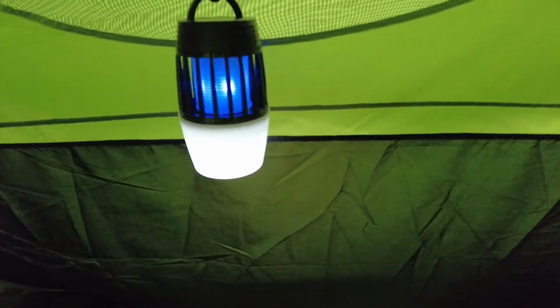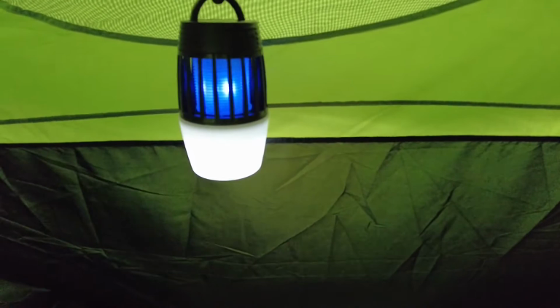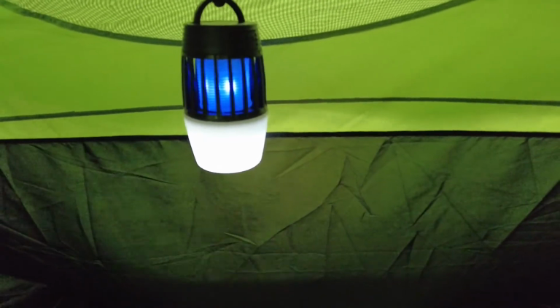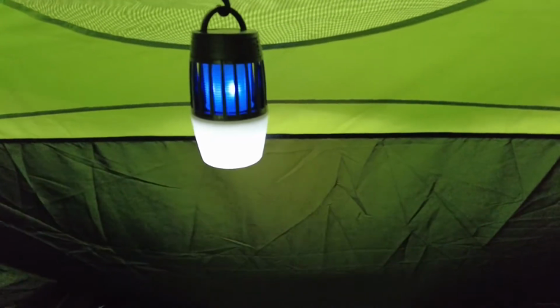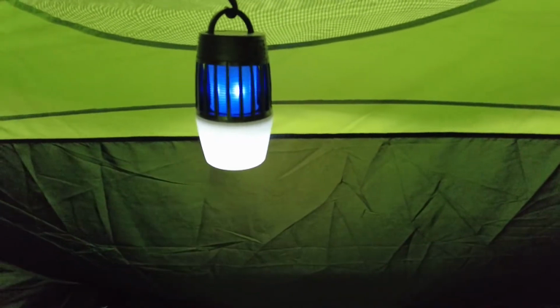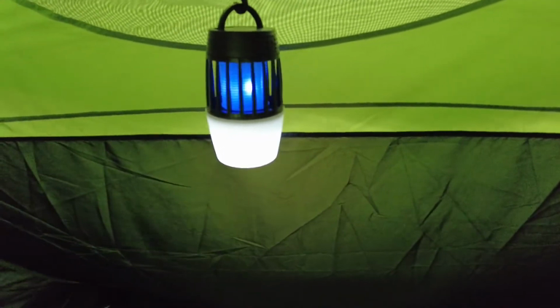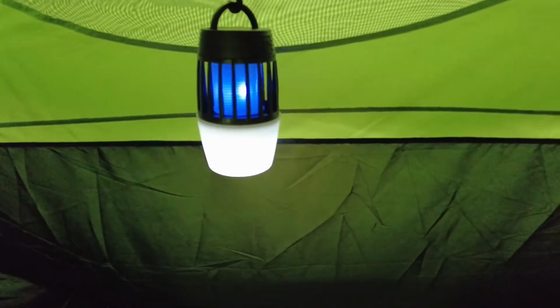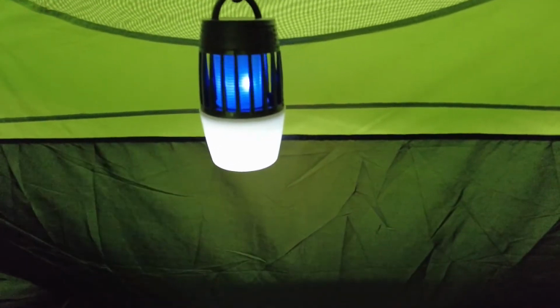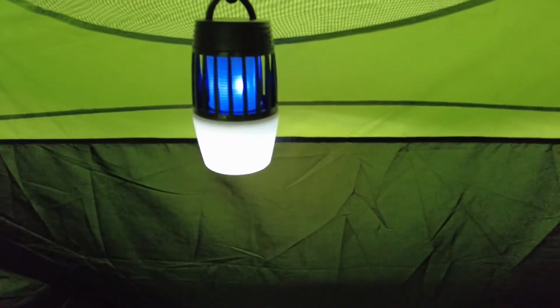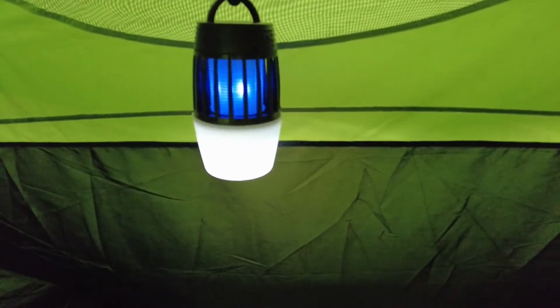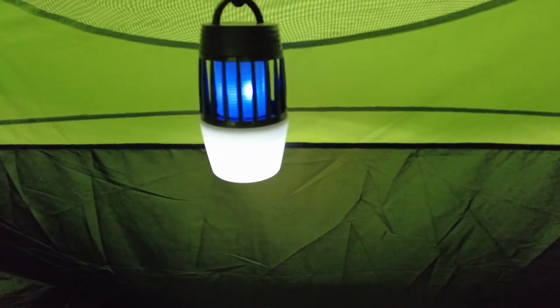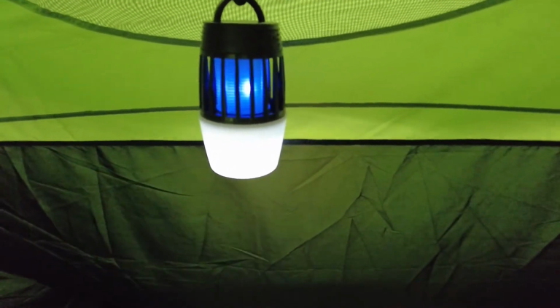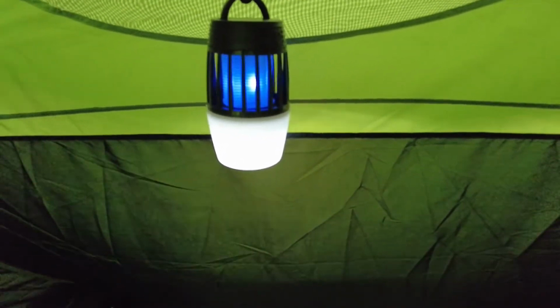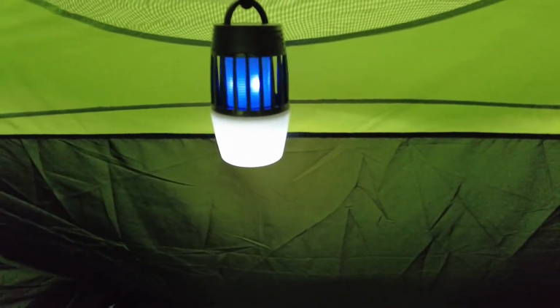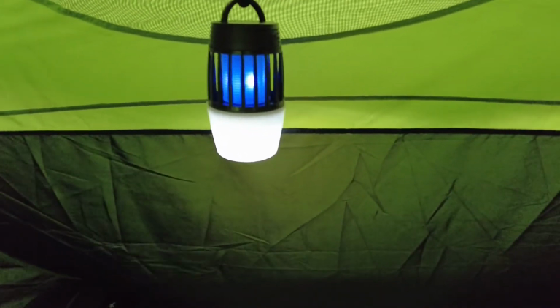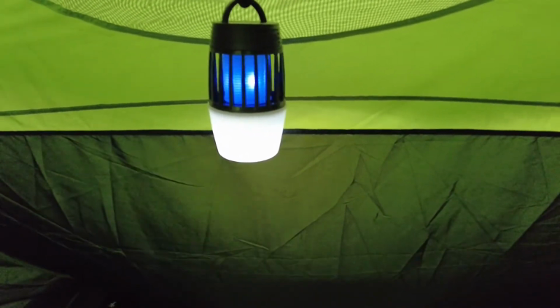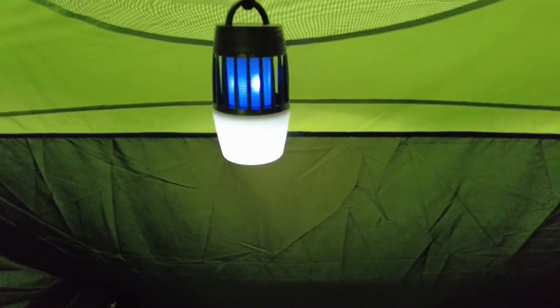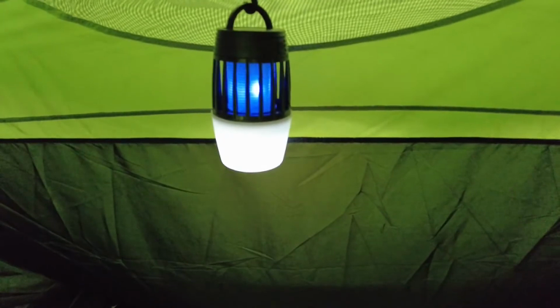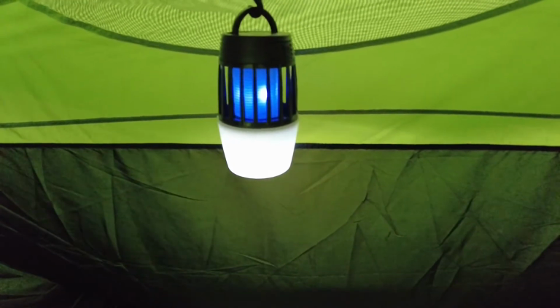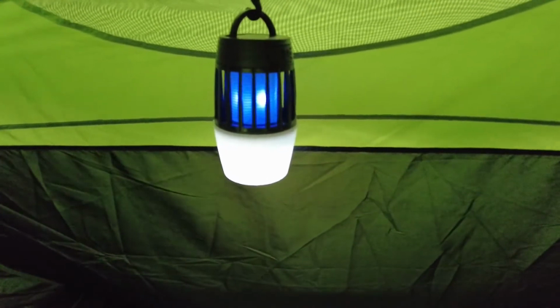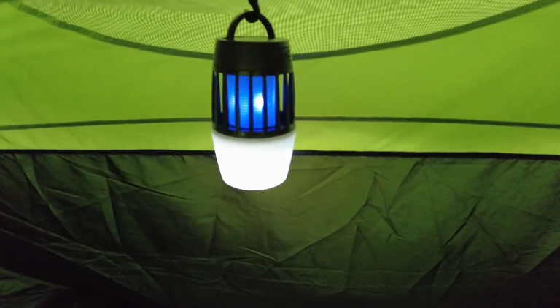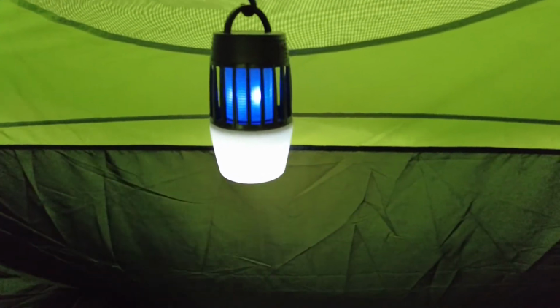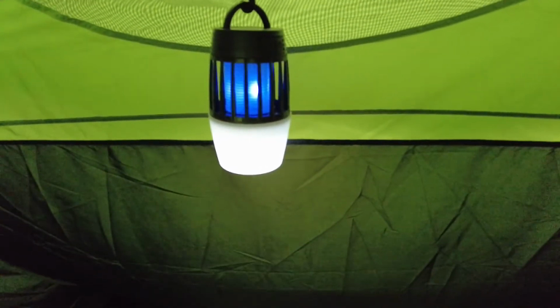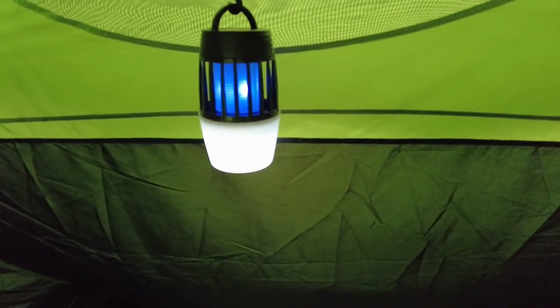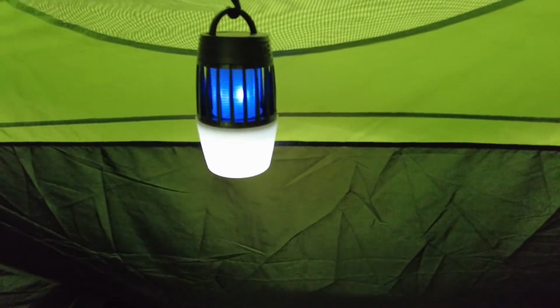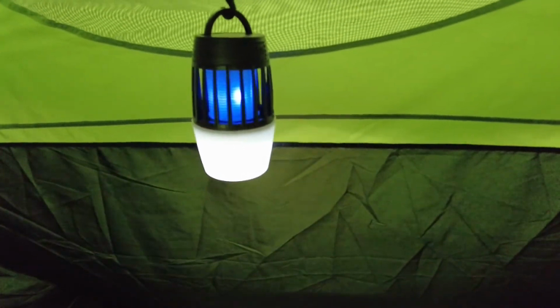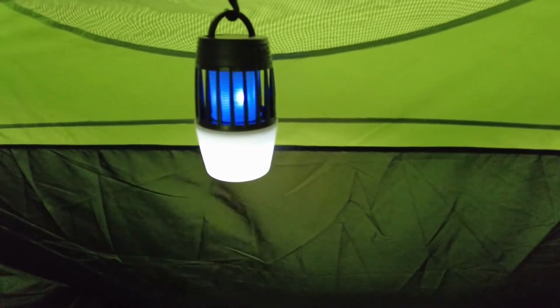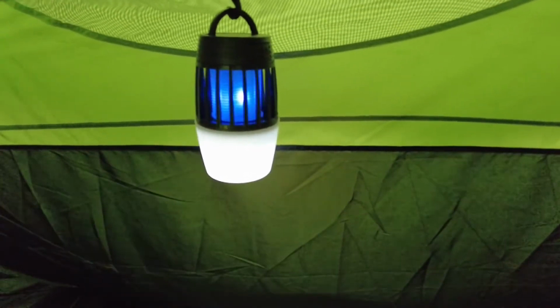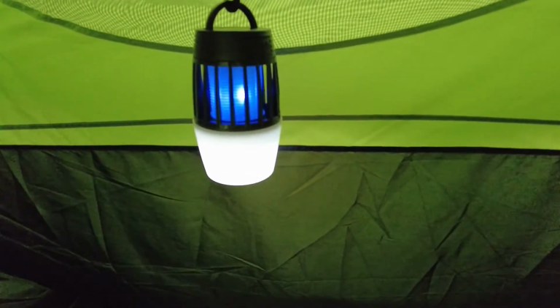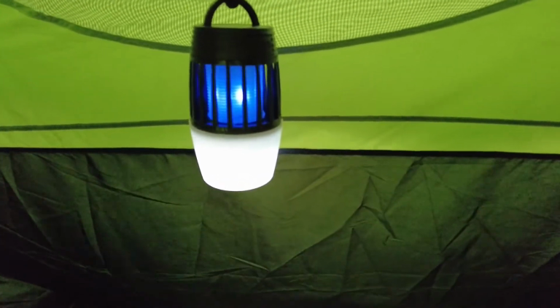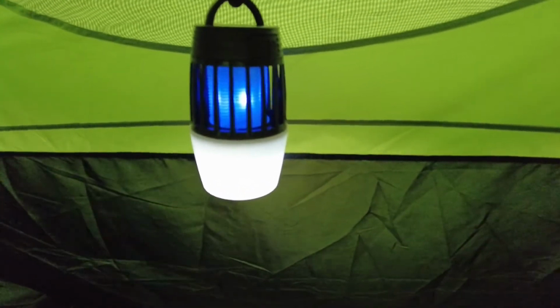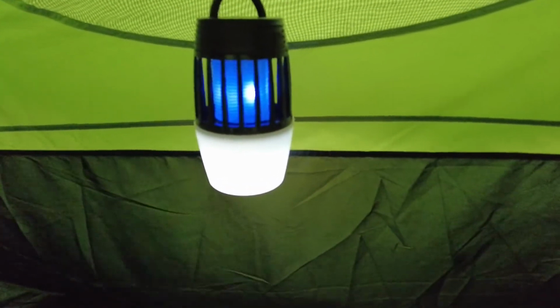It also has a blue light on the top that is an insect killer — any flies, mosquitoes, anything that comes in the tent is immediately attracted to it and gets zapped.